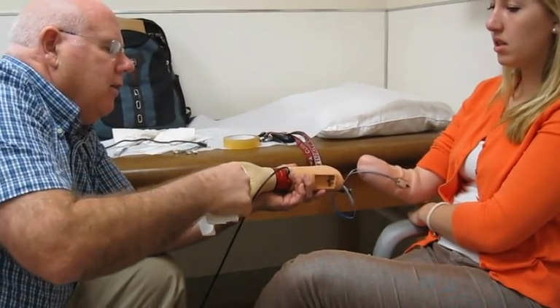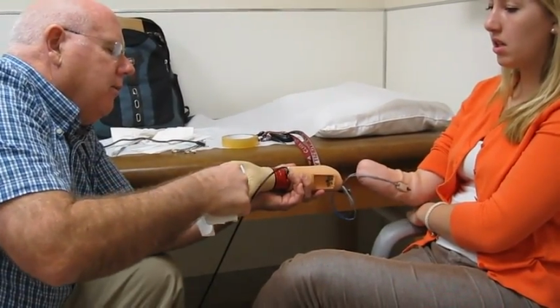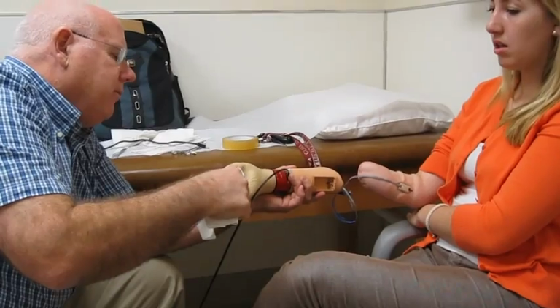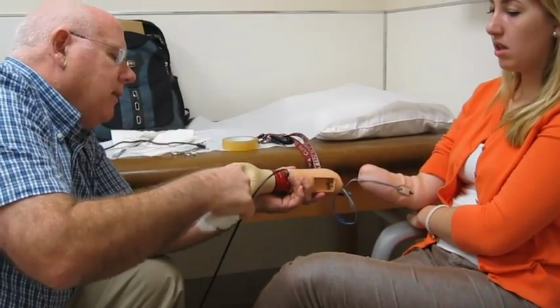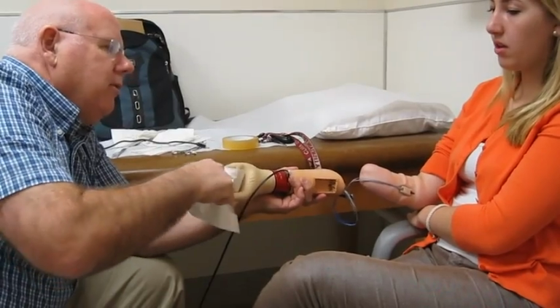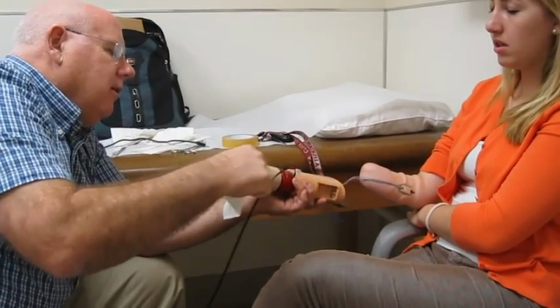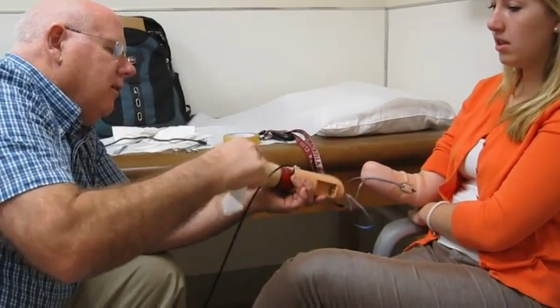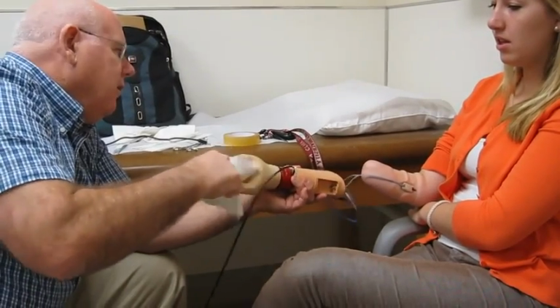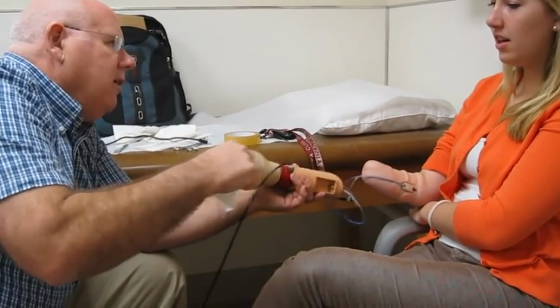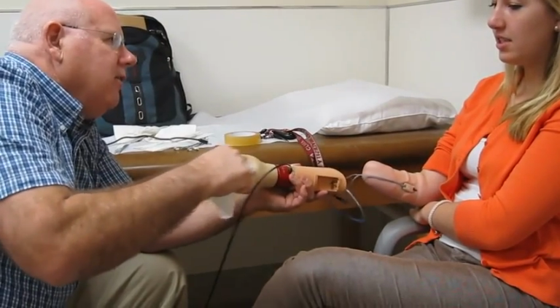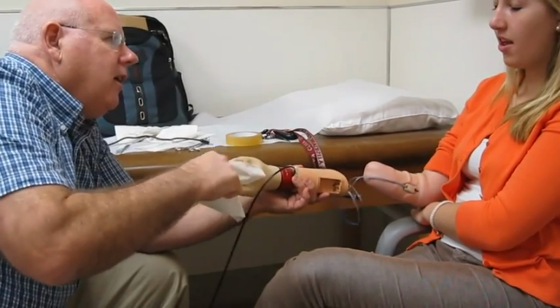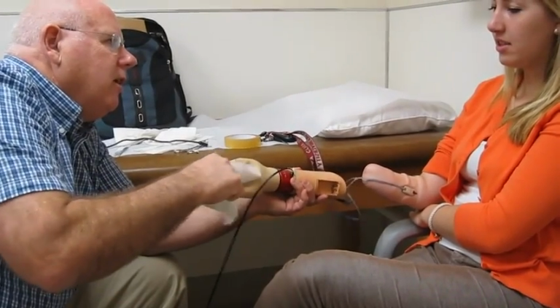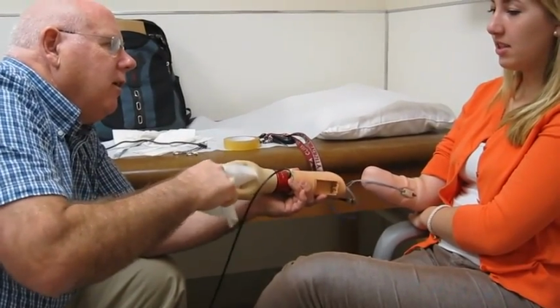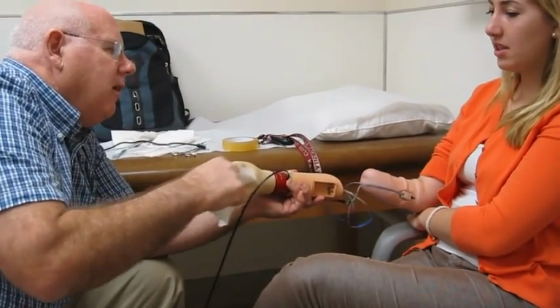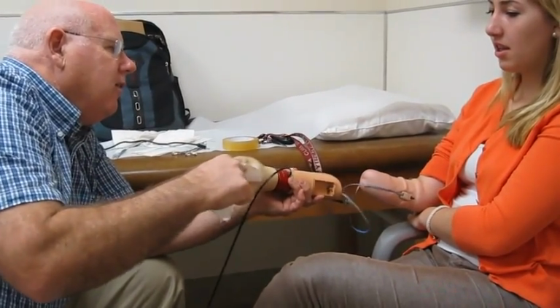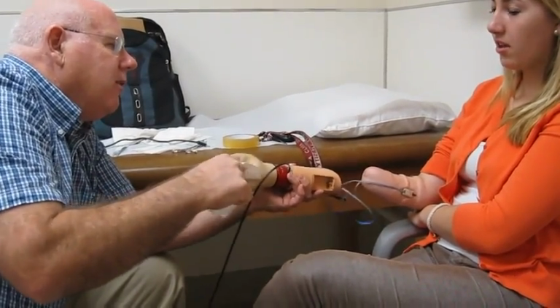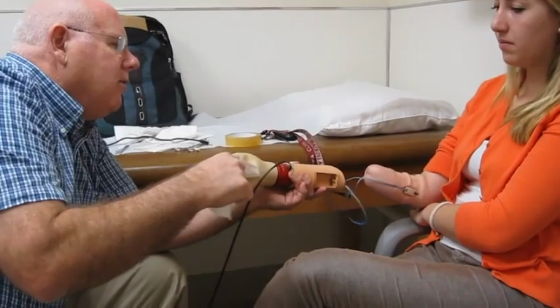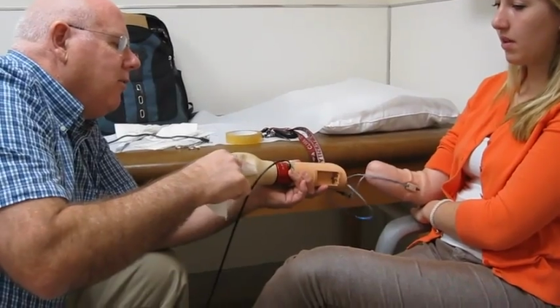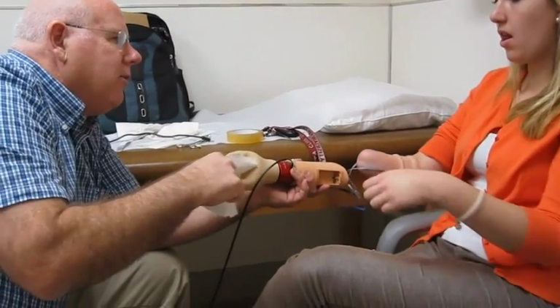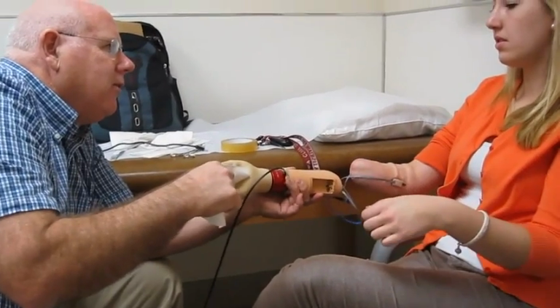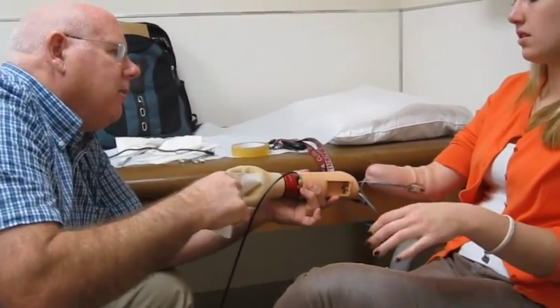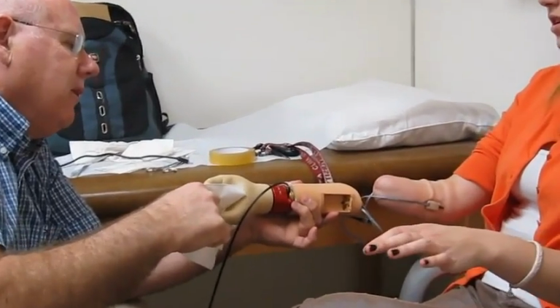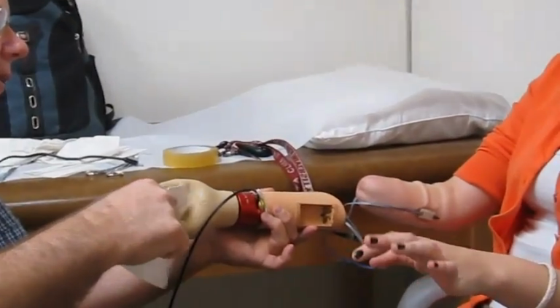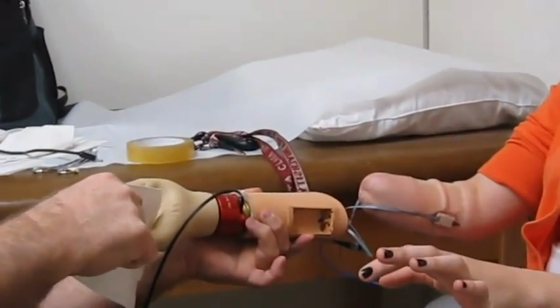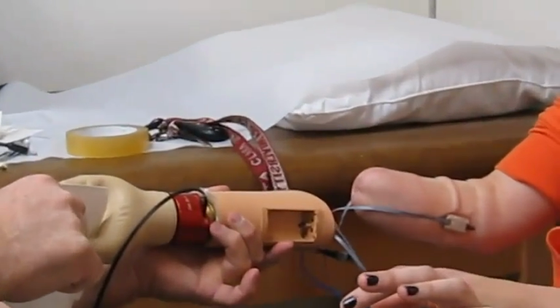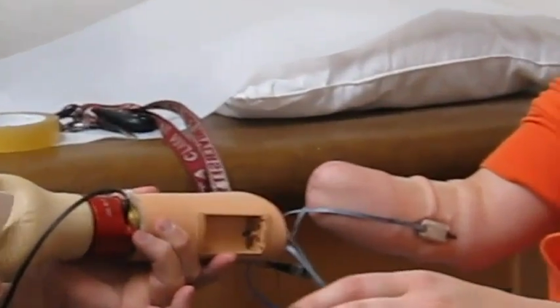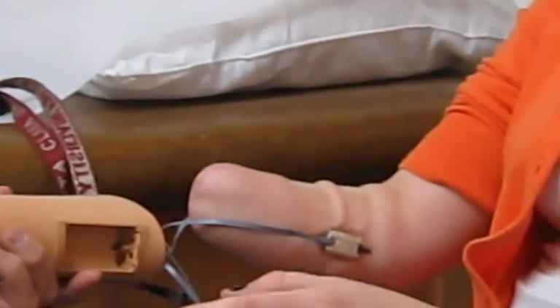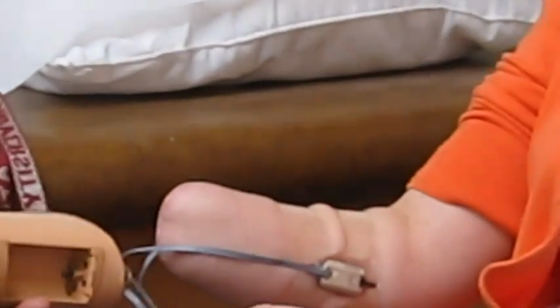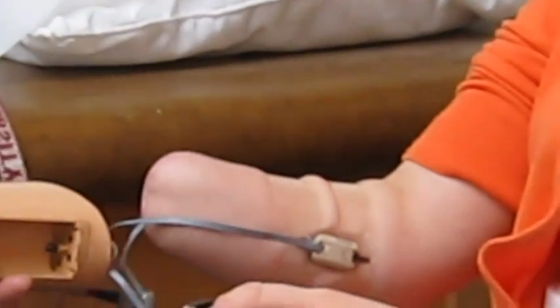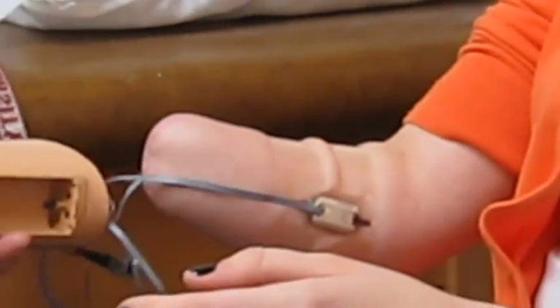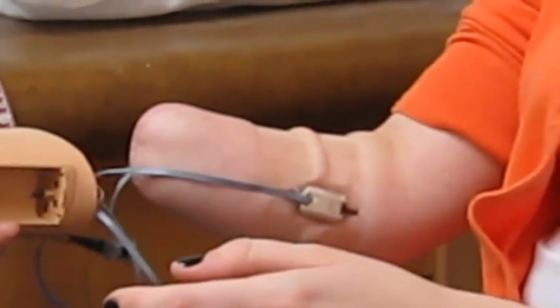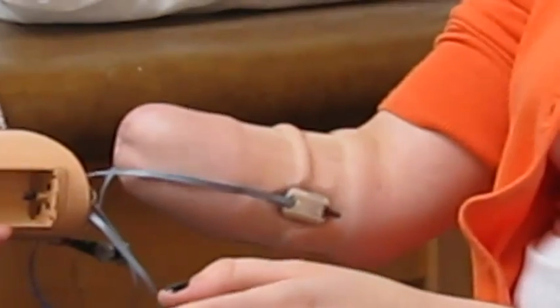Go ahead and grab — it's got a great grip, as long as you don't tighten it or do anything with your muscle, nothing's going to happen. If you just relax your muscles, it'll grab it all day long.